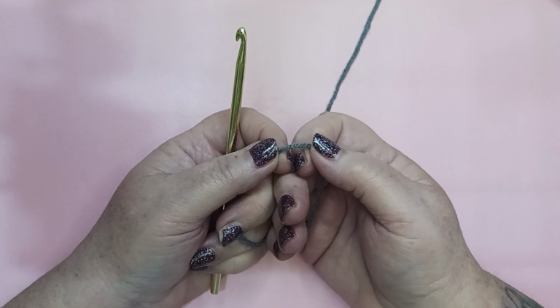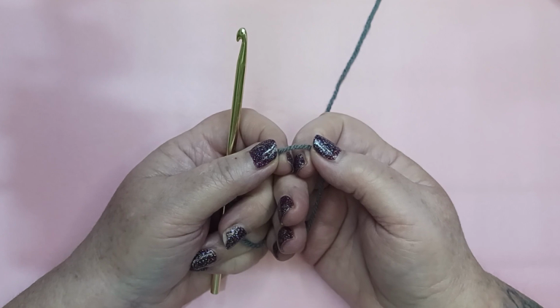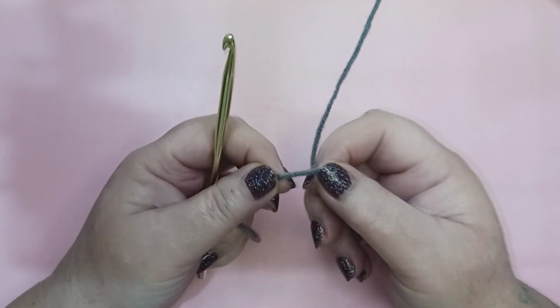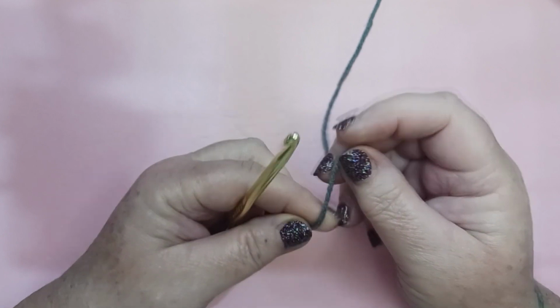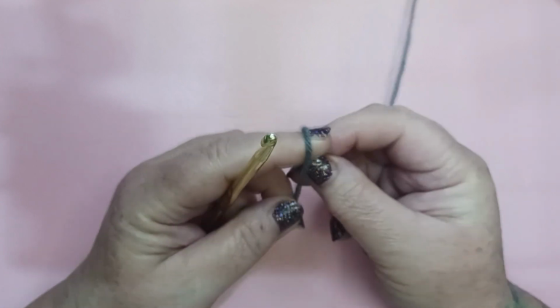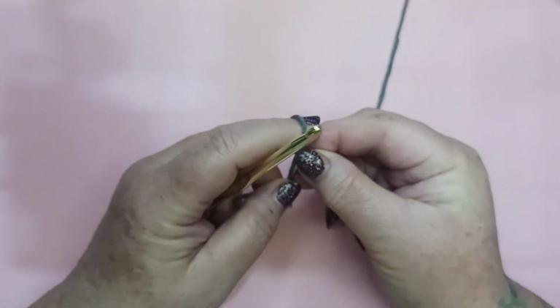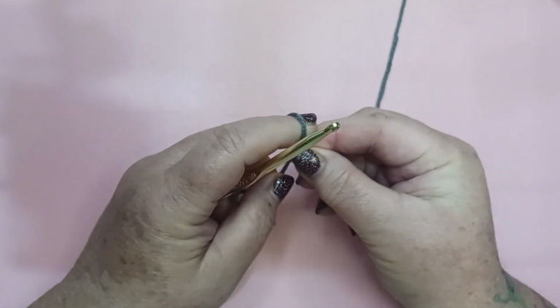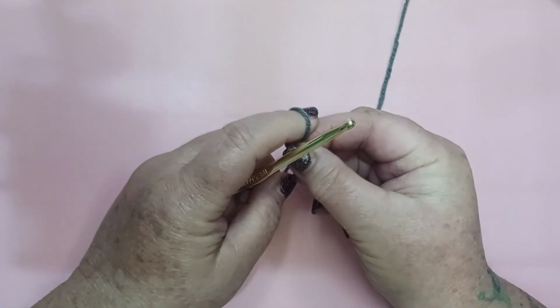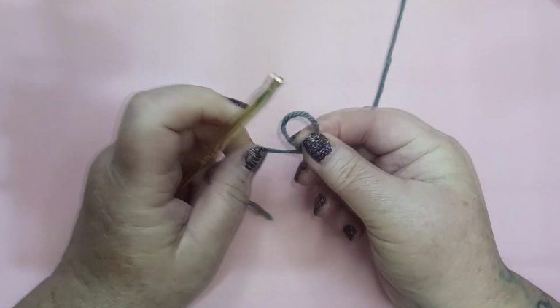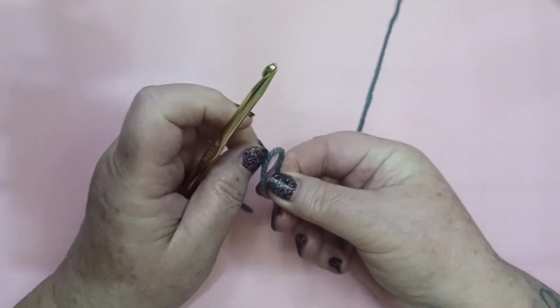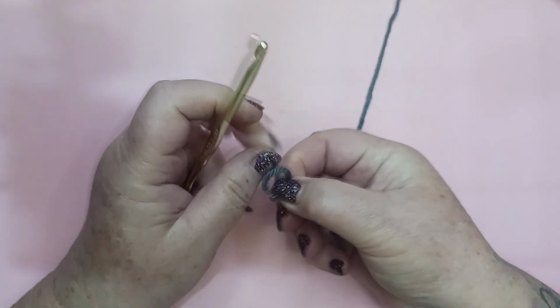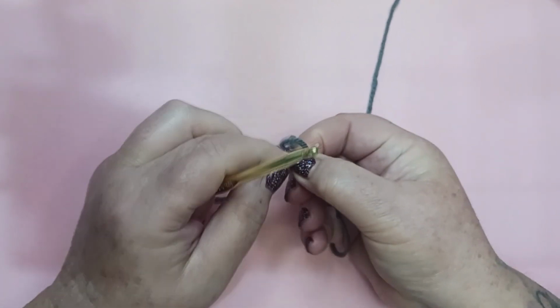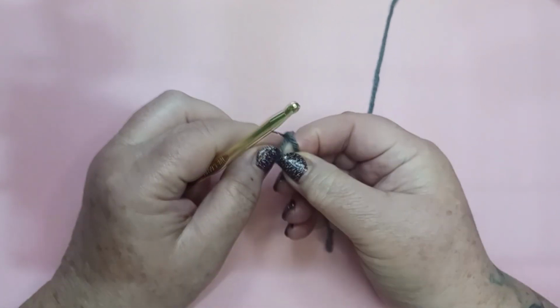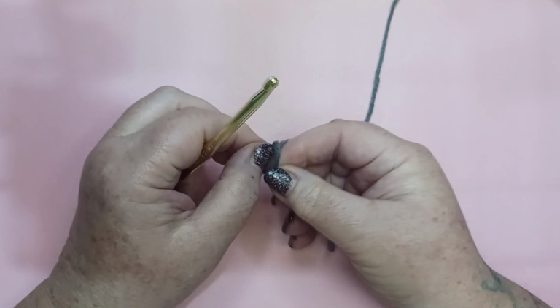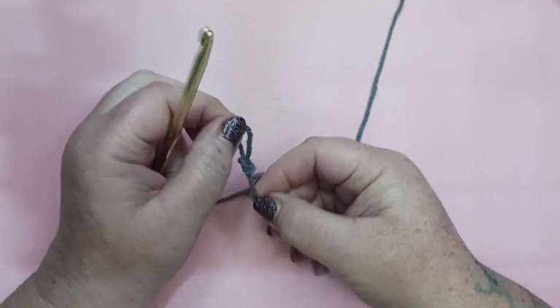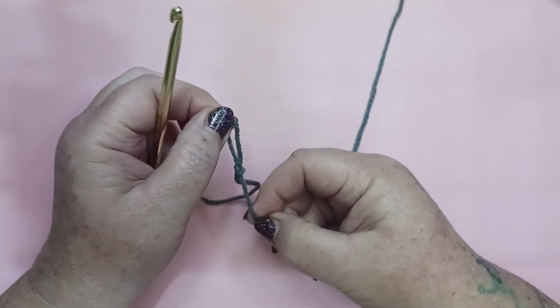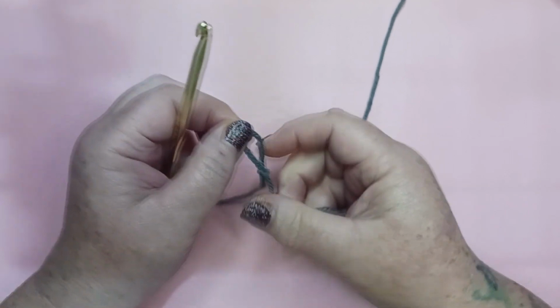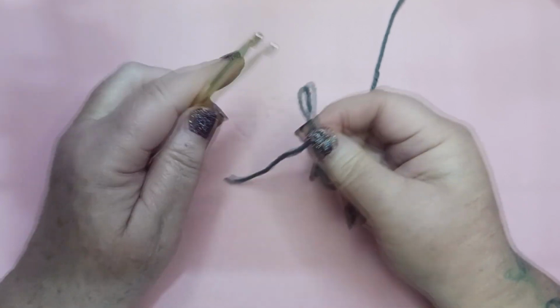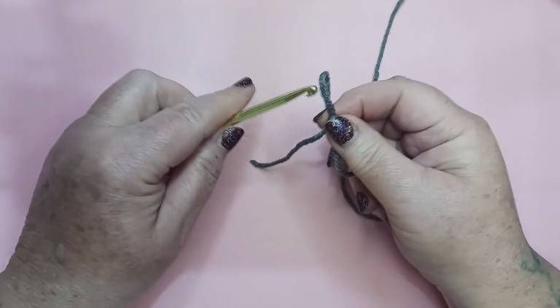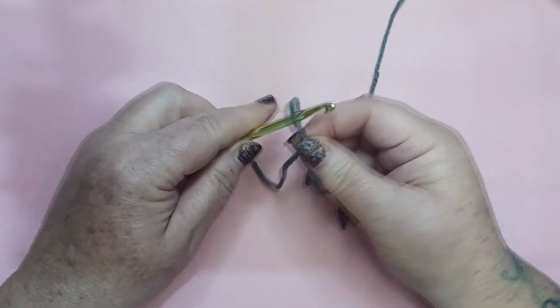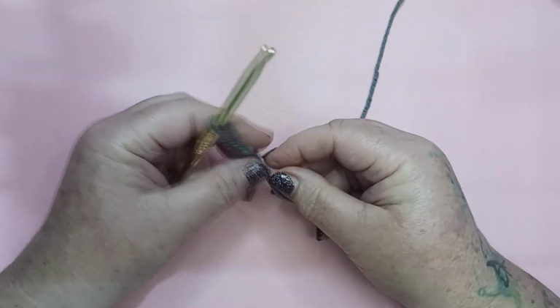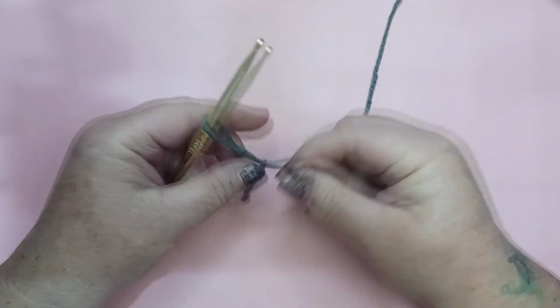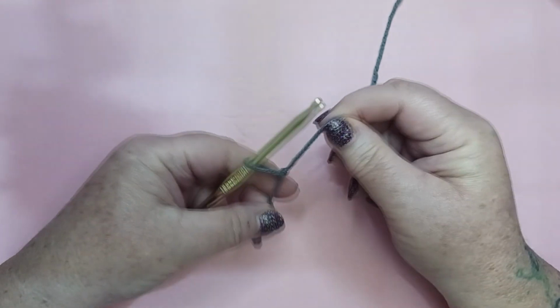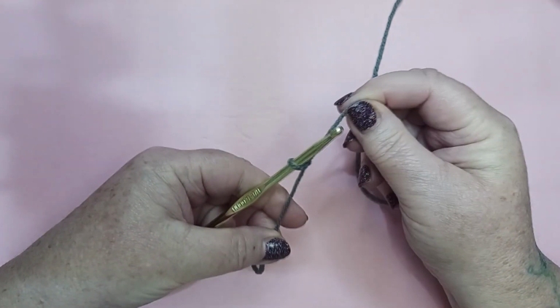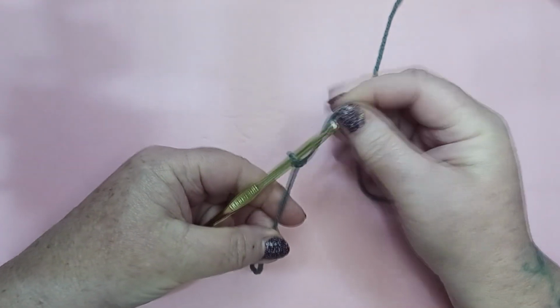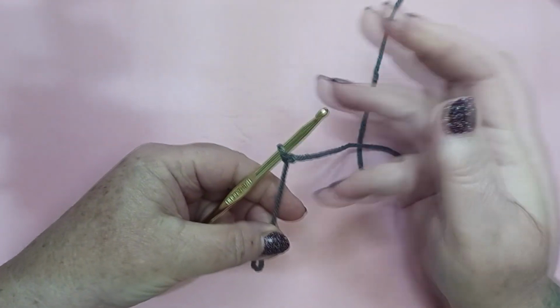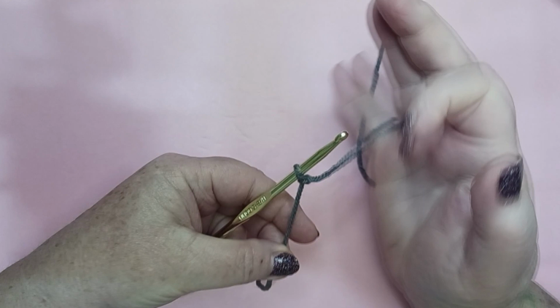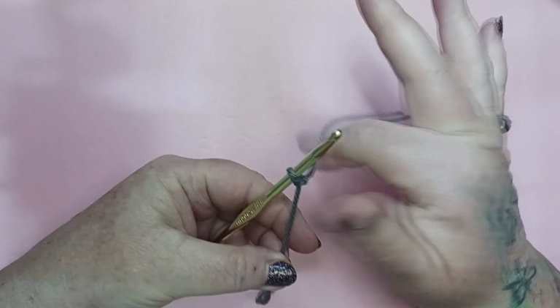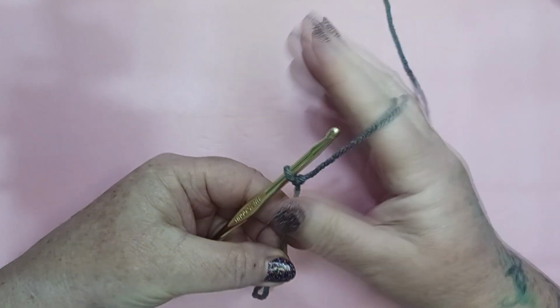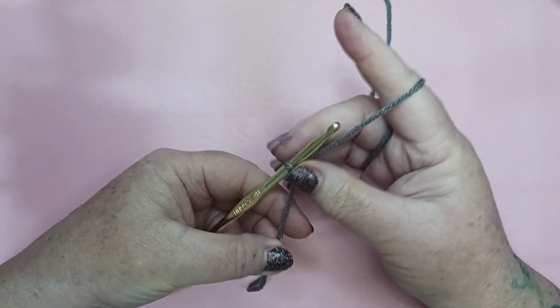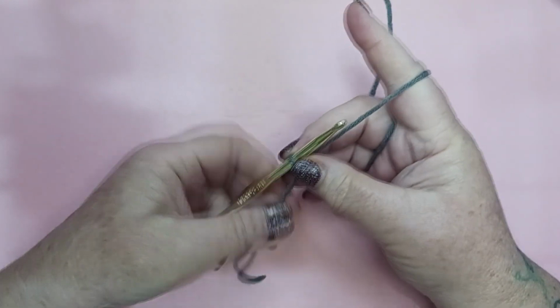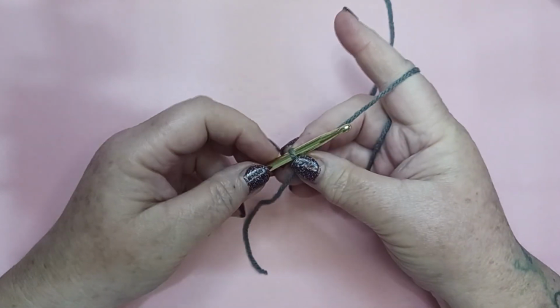To get started we're going to start with a slipknot, leaving a nice long tail to sew in later, and we're going to chain 23.